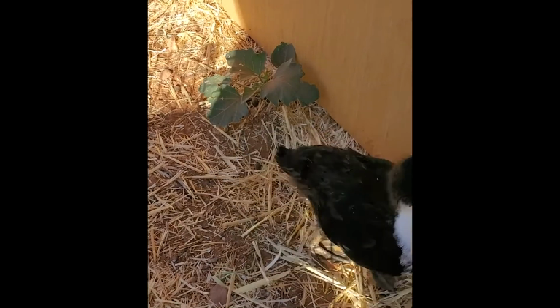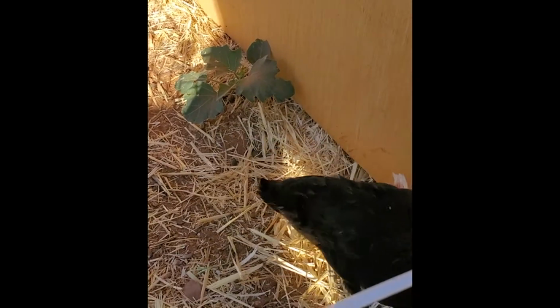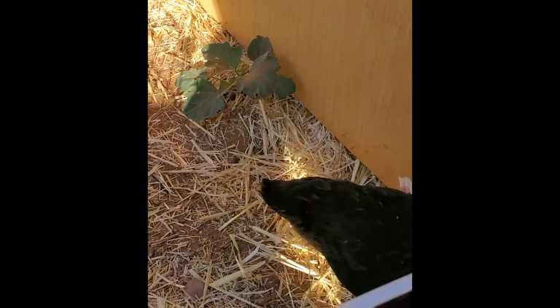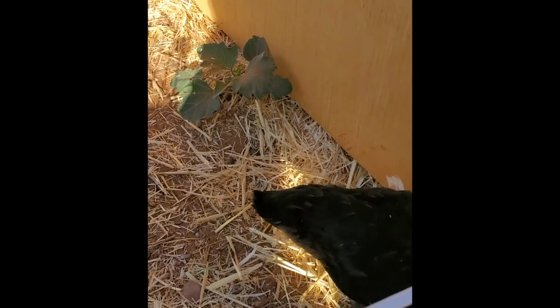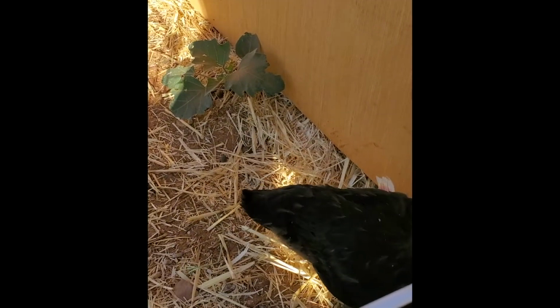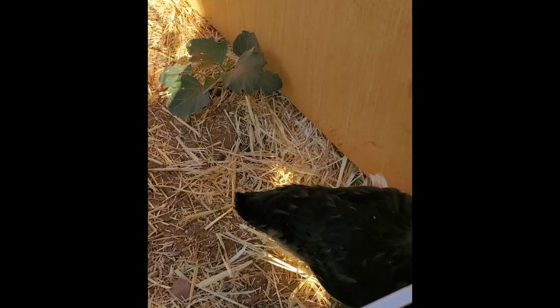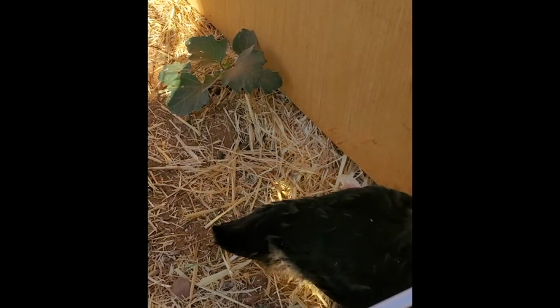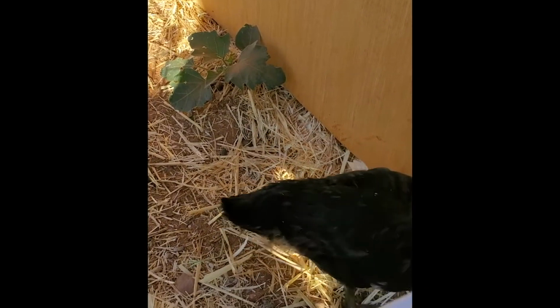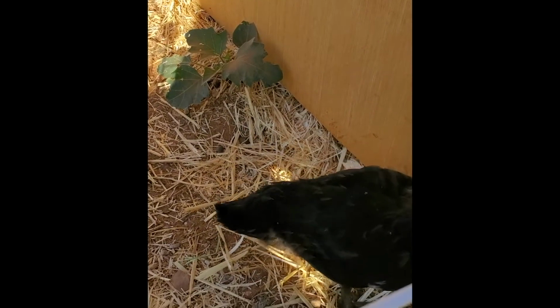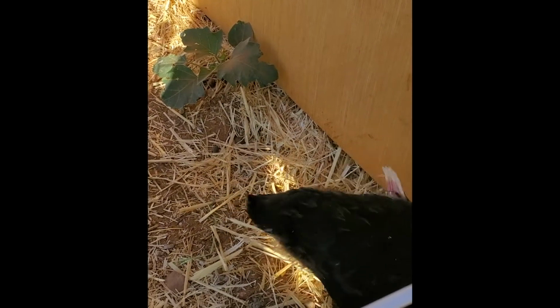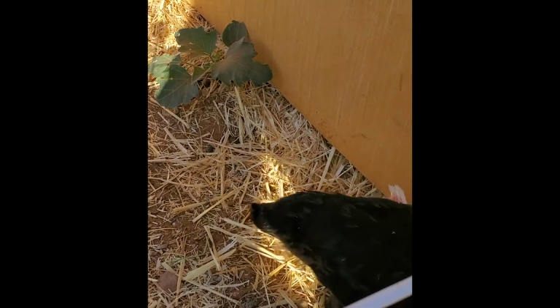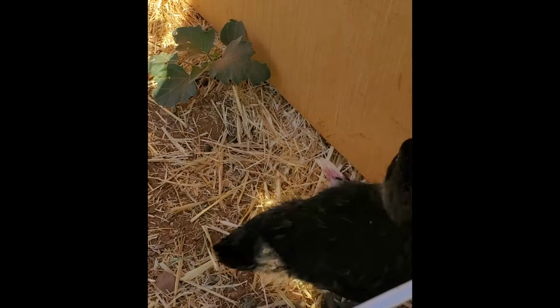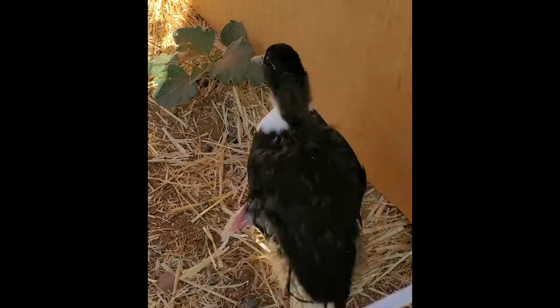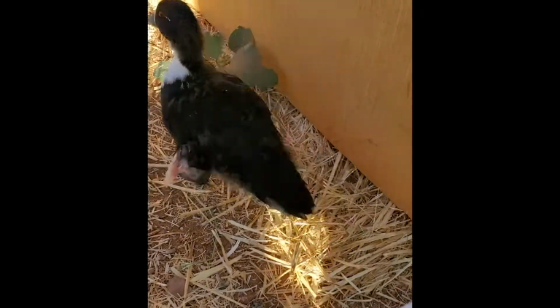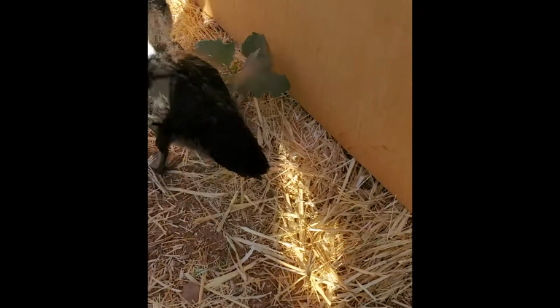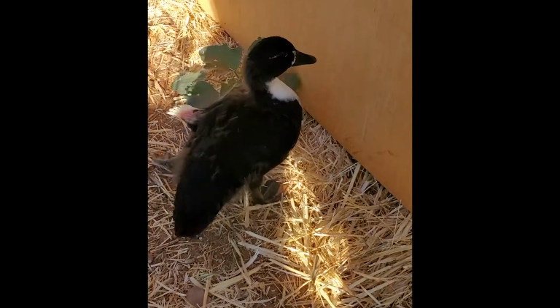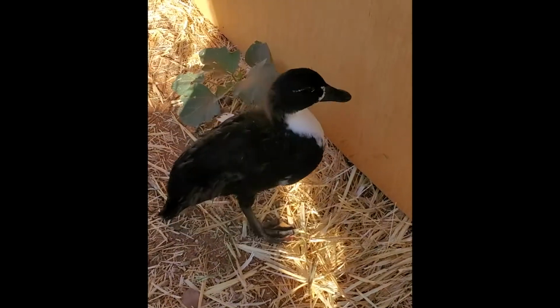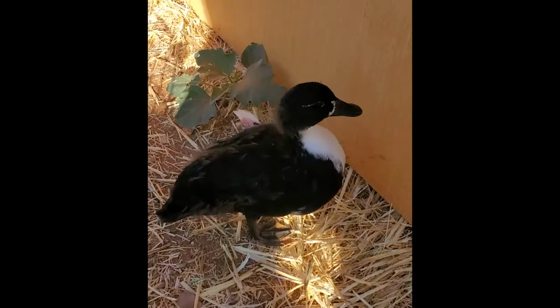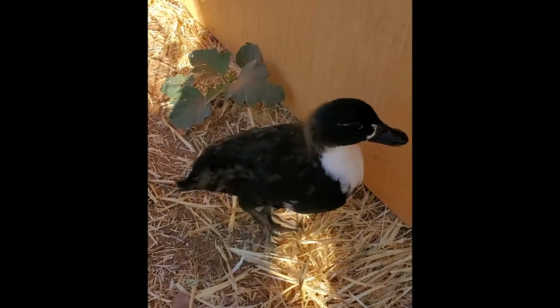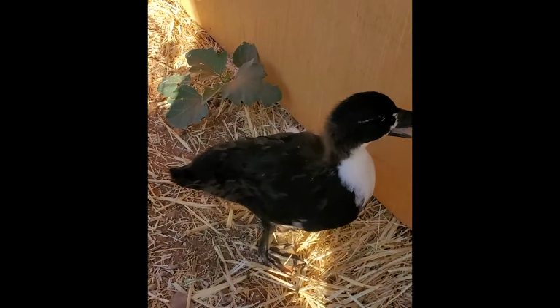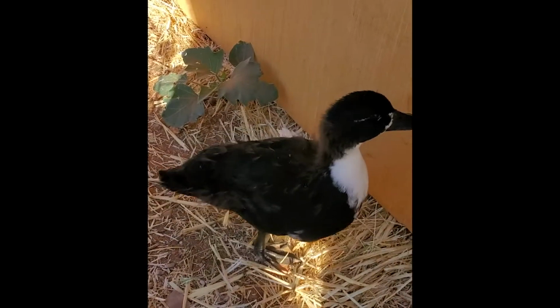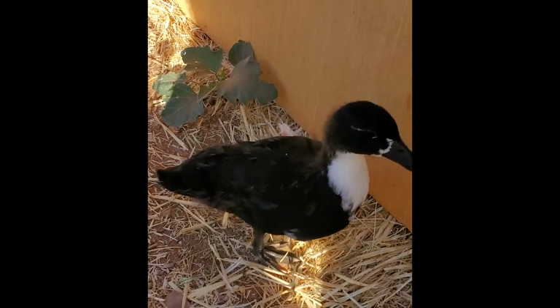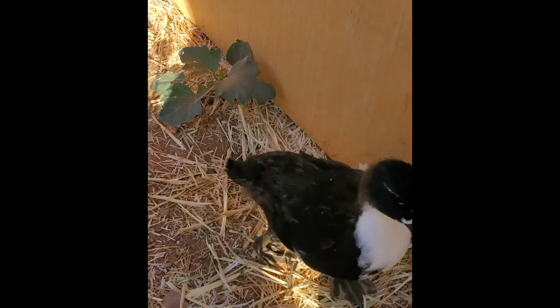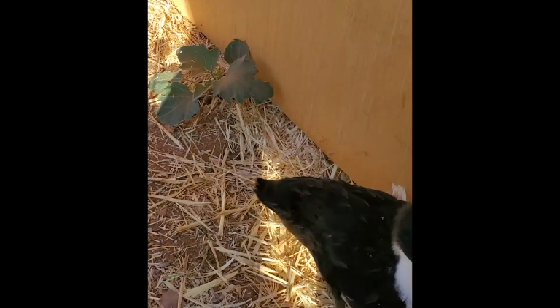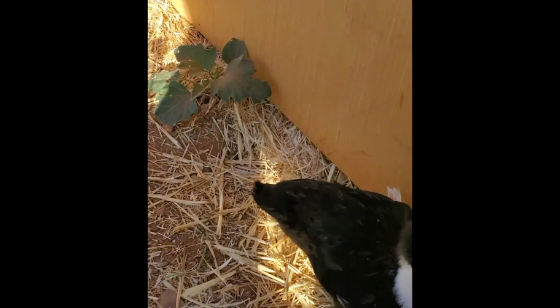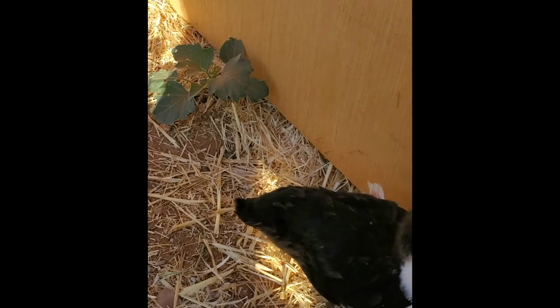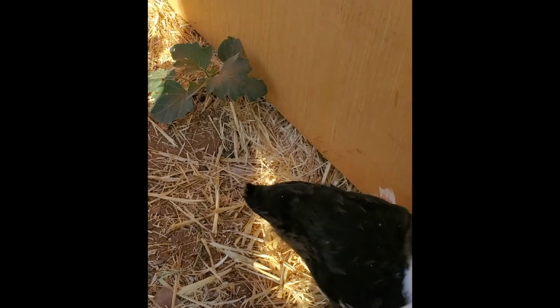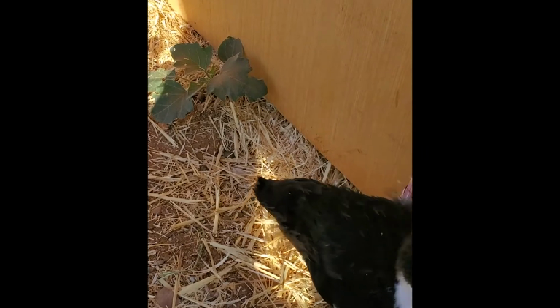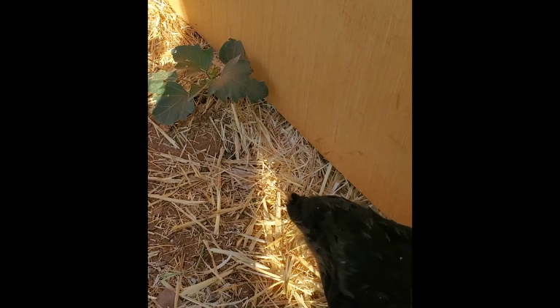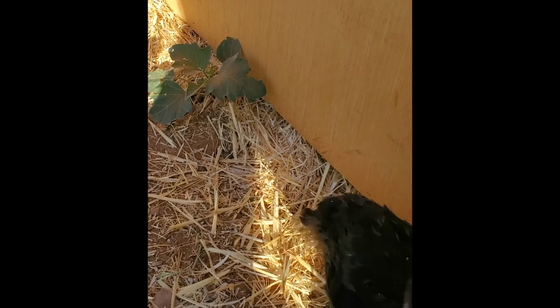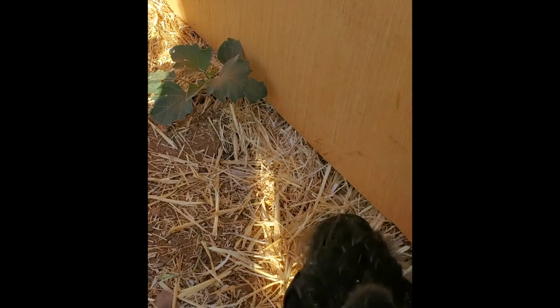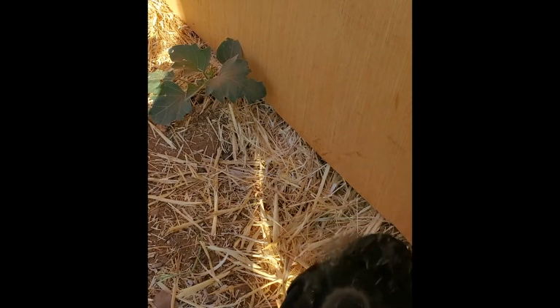People don't know what exactly causes angel wing, but most agree that it has to do with too much protein. Males are more likely to get angel wing than females, though females do still develop it.